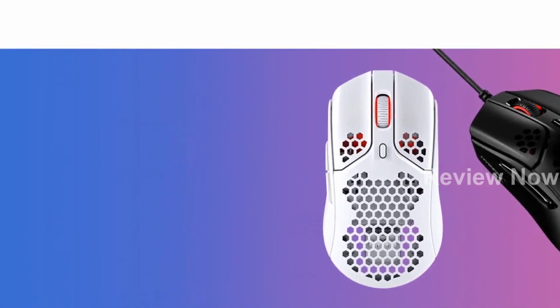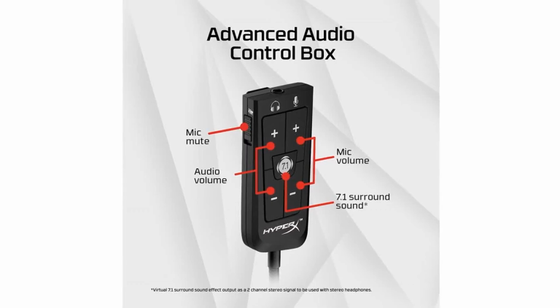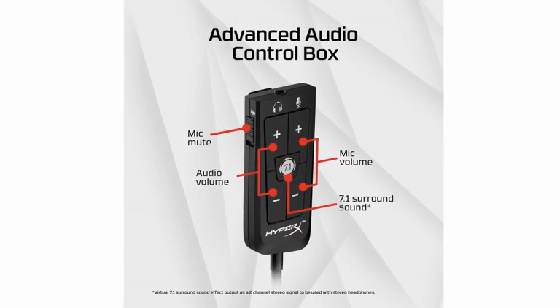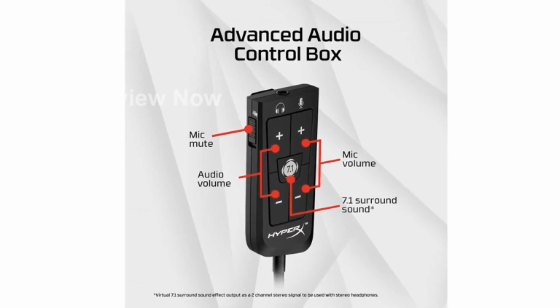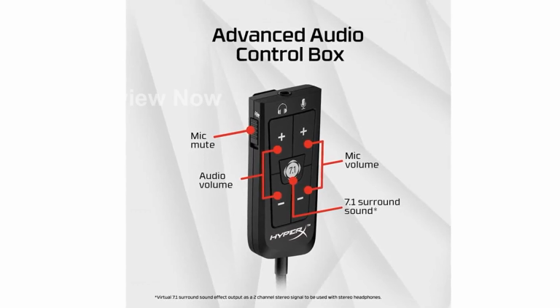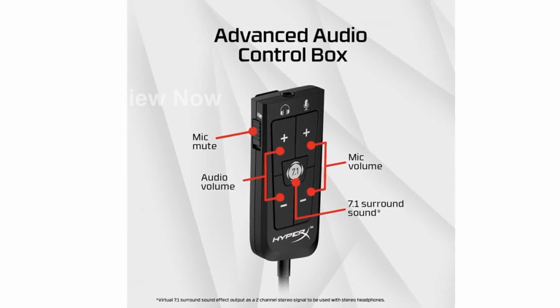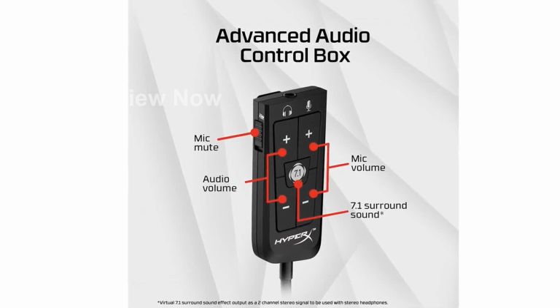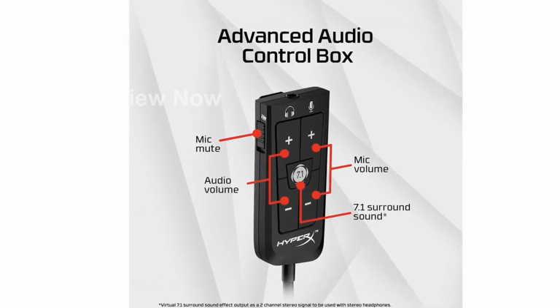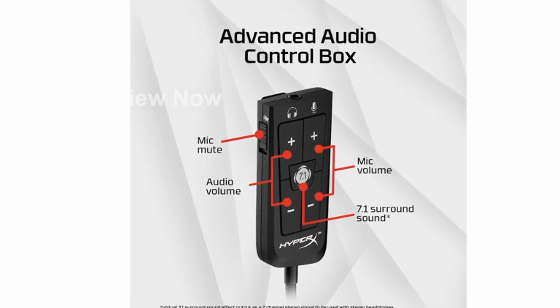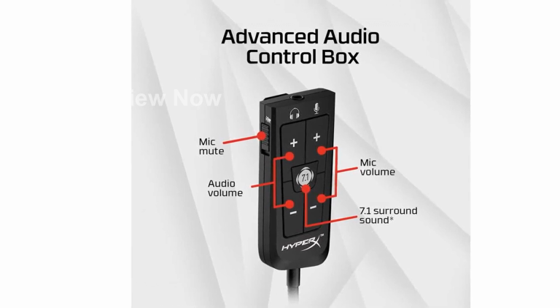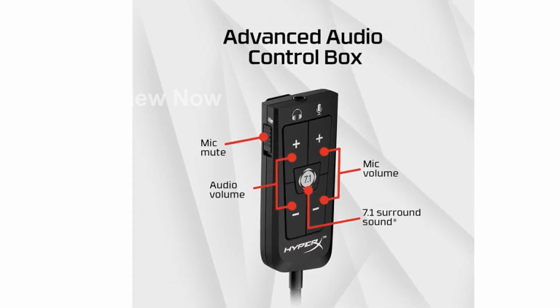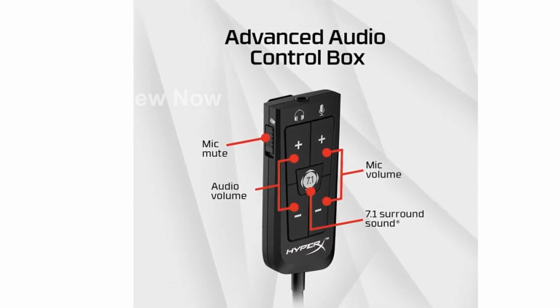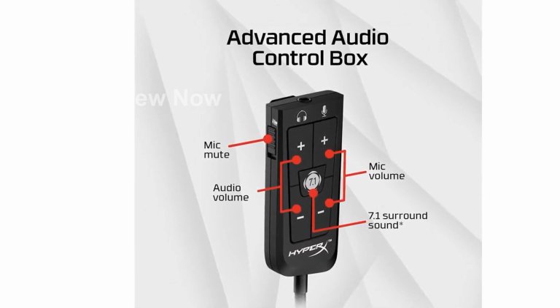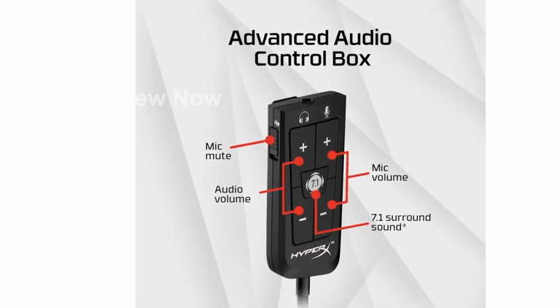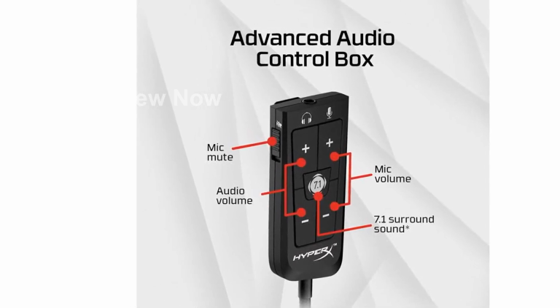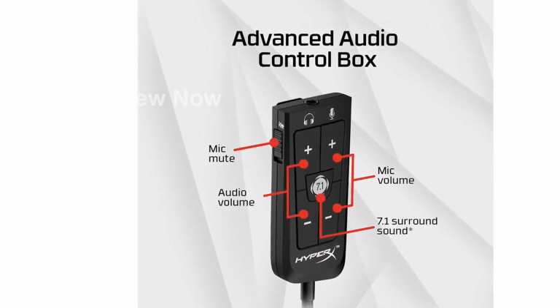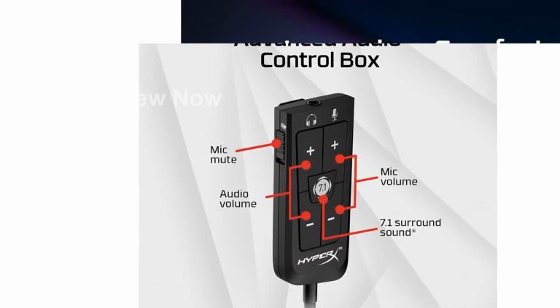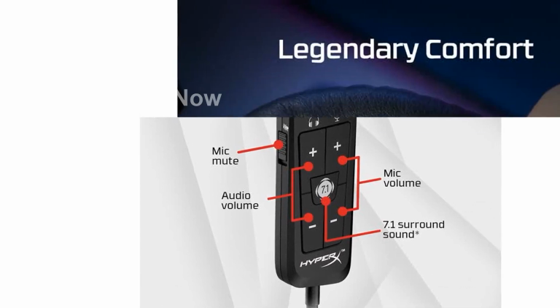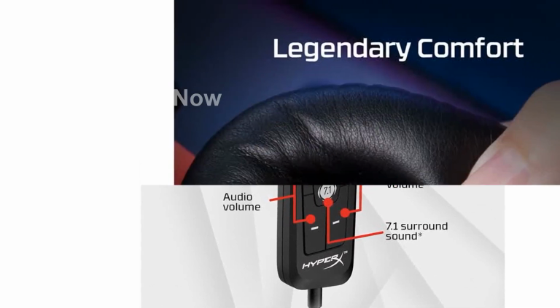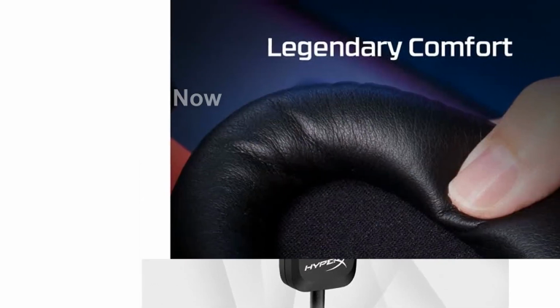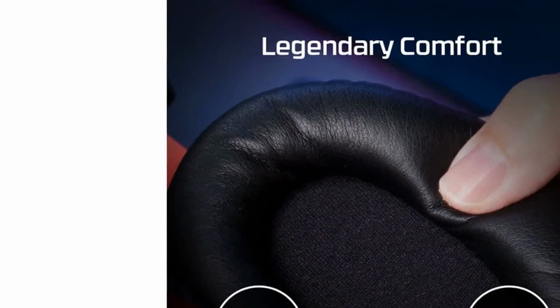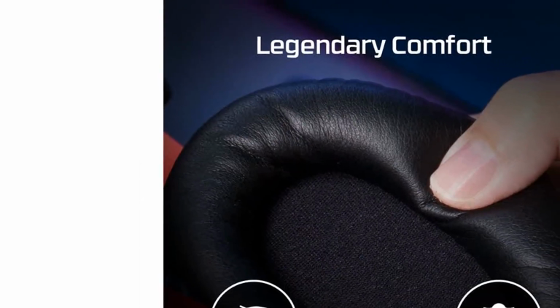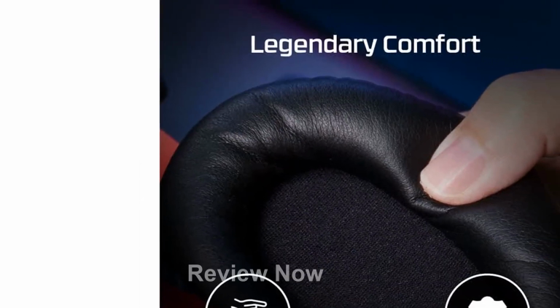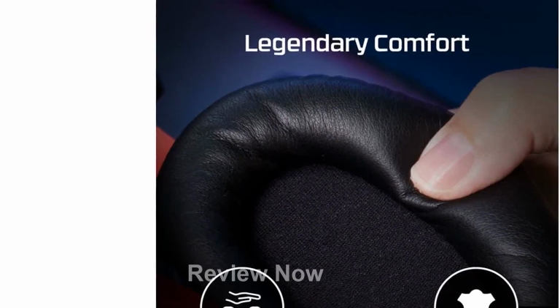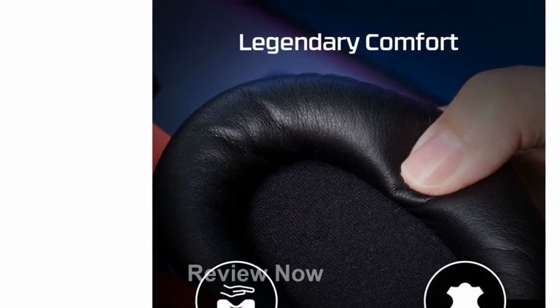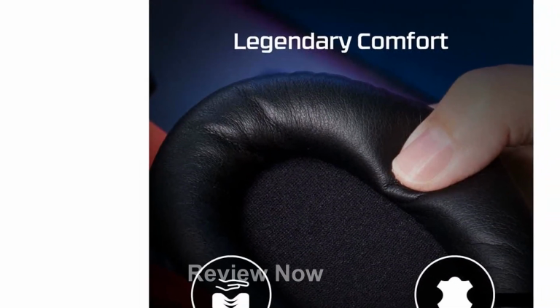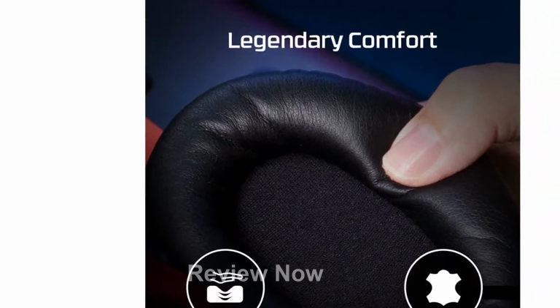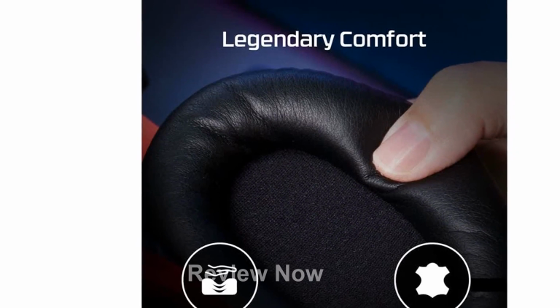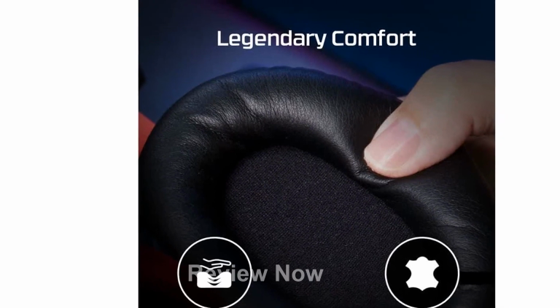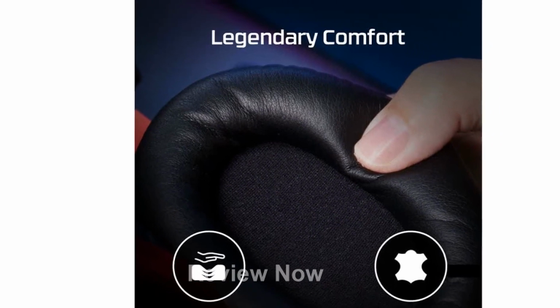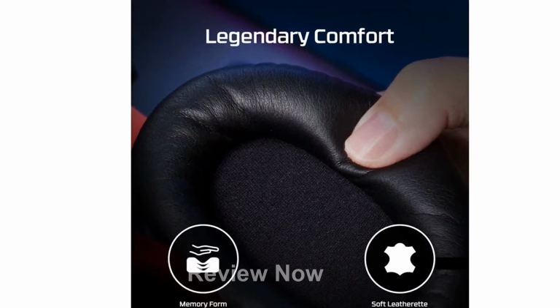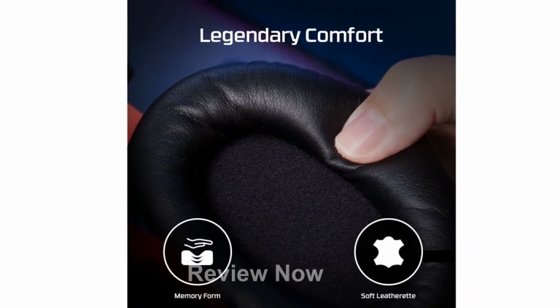And let's not forget about communication. The headset comes with a detachable, noise-canceling microphone that is certified by TeamSpeak and Discord. Your call-outs will be heard loud and clear by your friends, giving you the competitive edge.